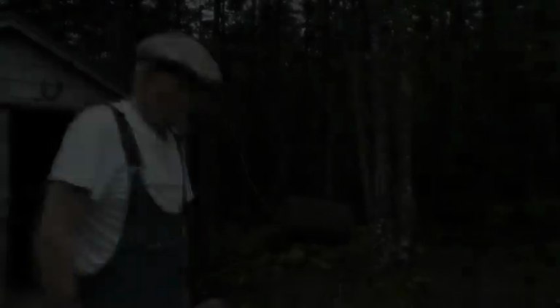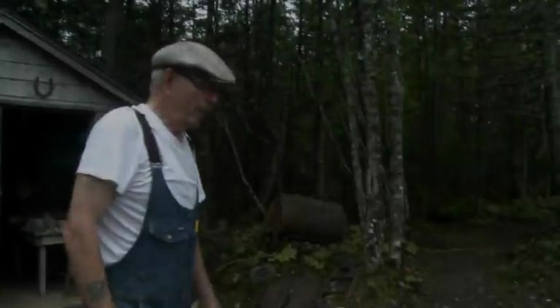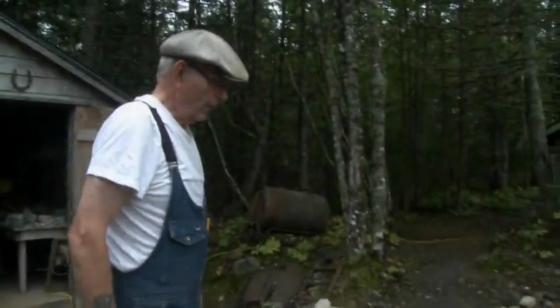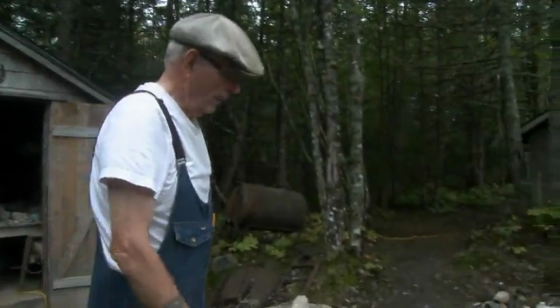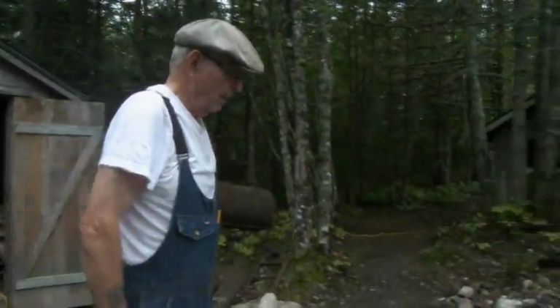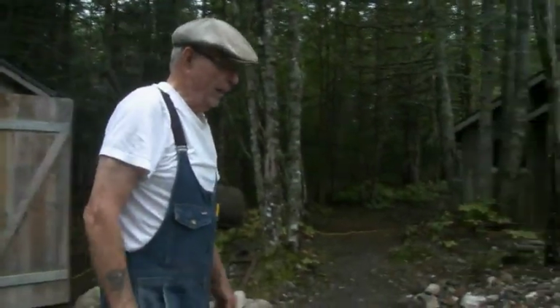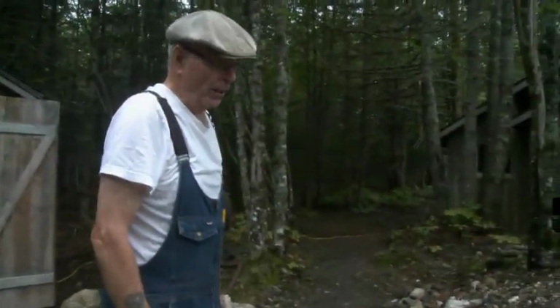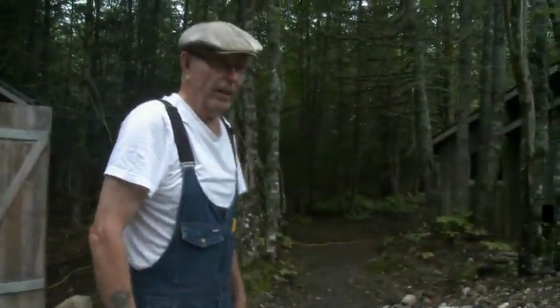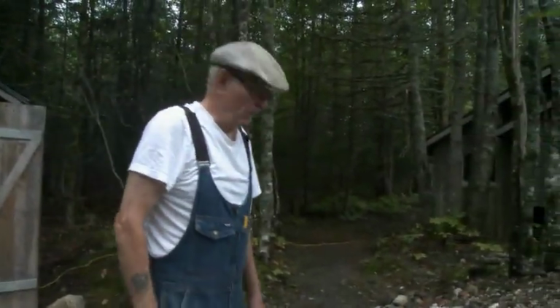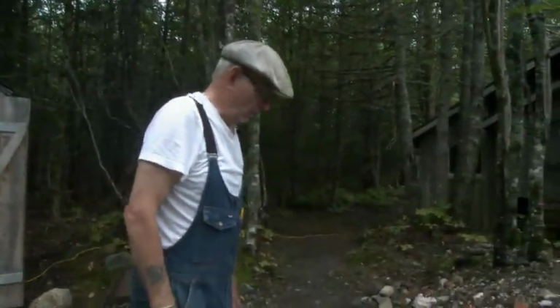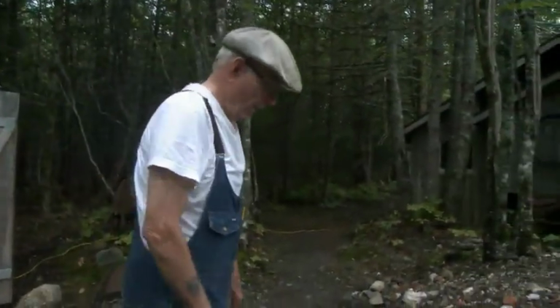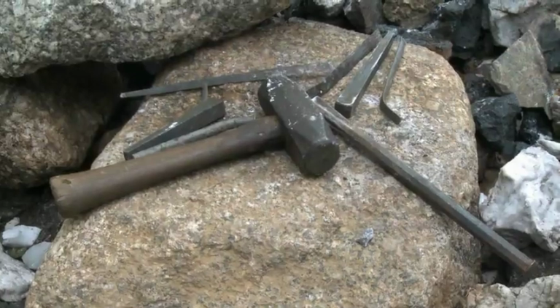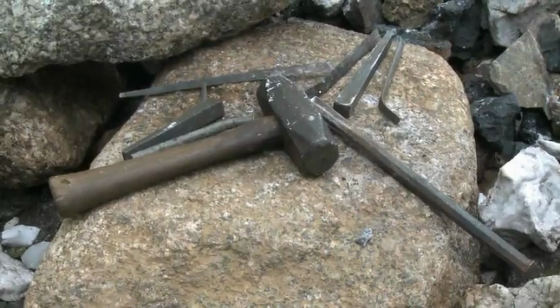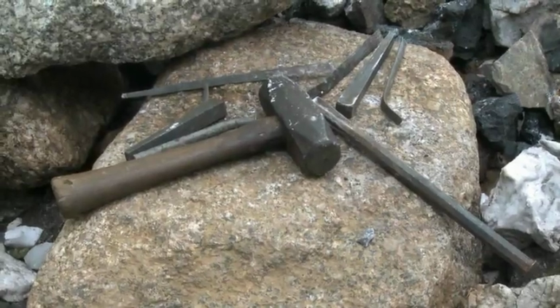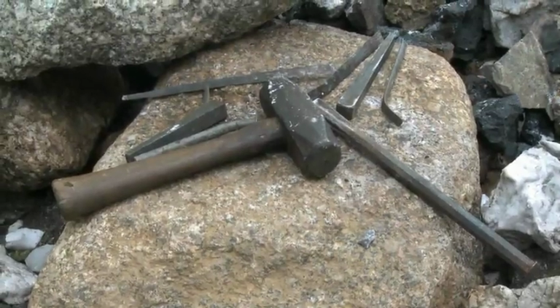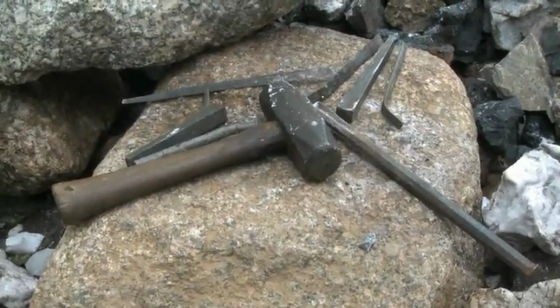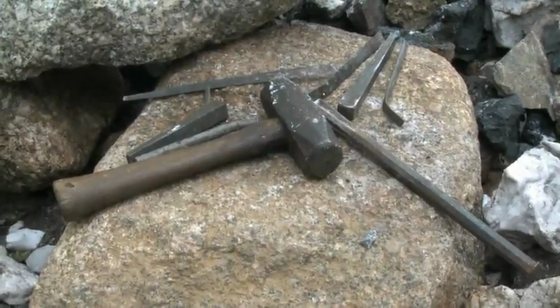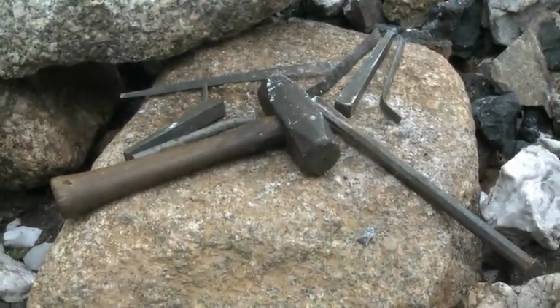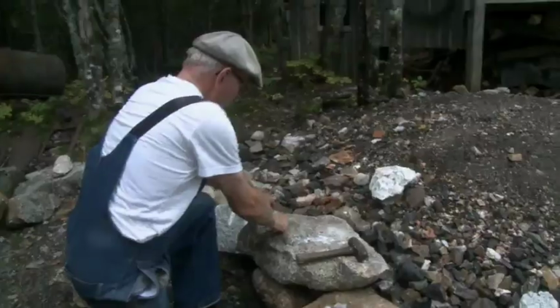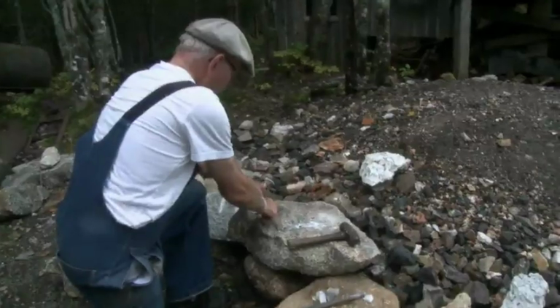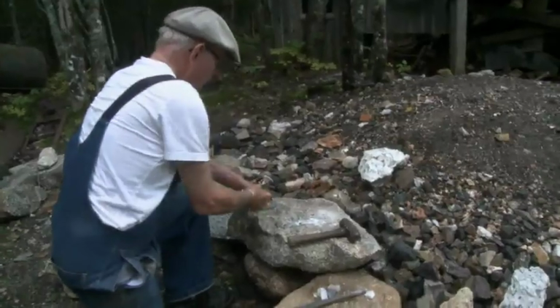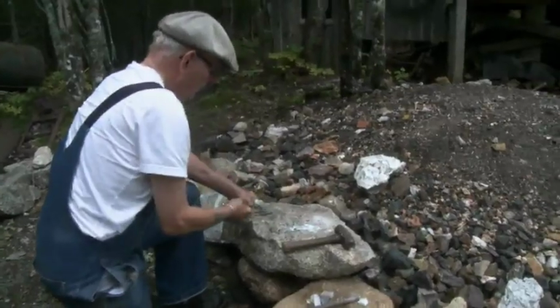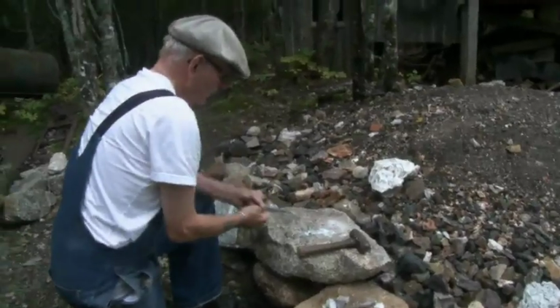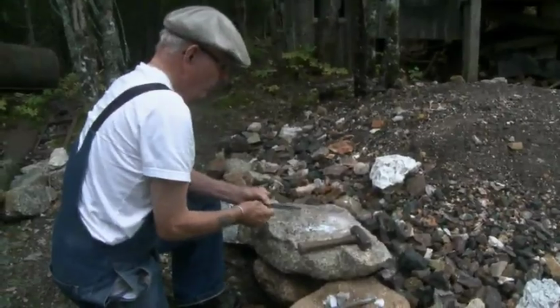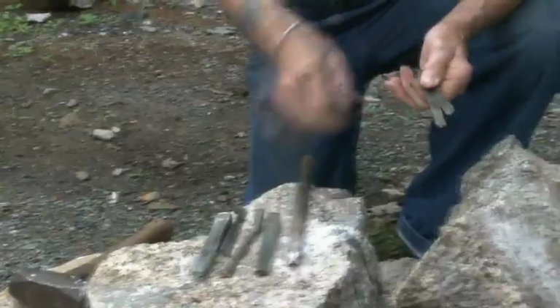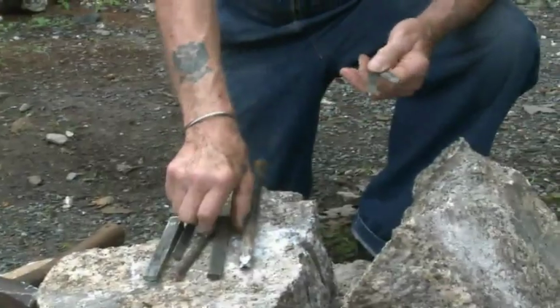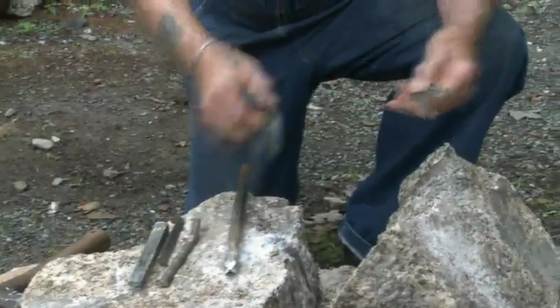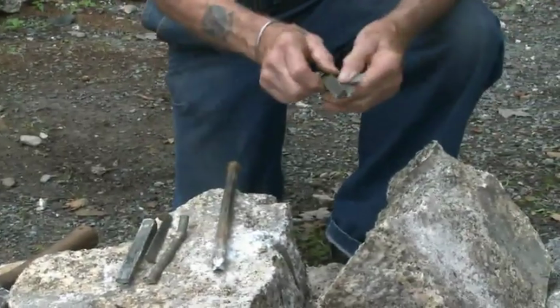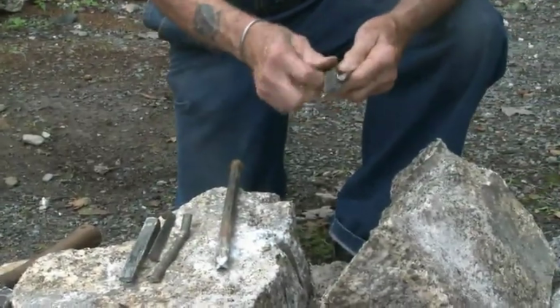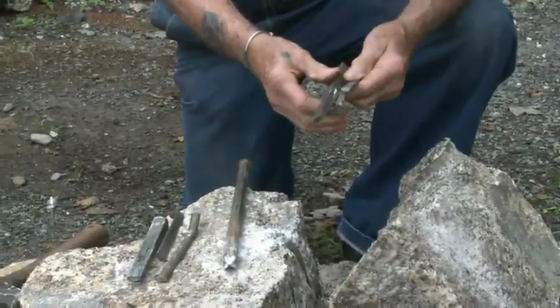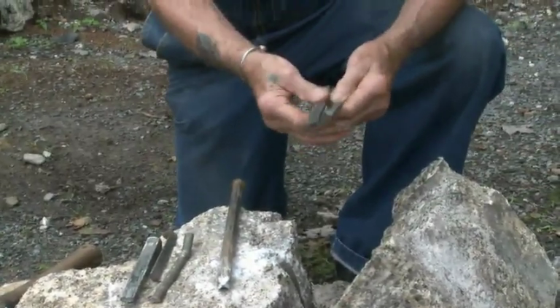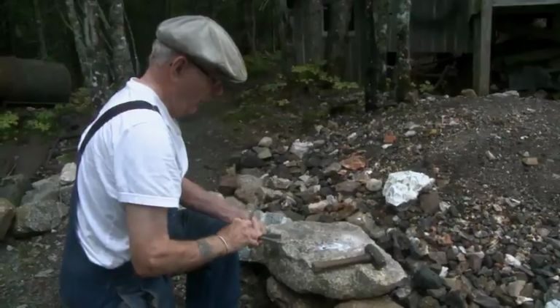We're at the mining site in the Heritage Village and we're going to talk a little bit about feathers and wedges. For some reason or another they call these pieces of steel feathers. They support the wedge.